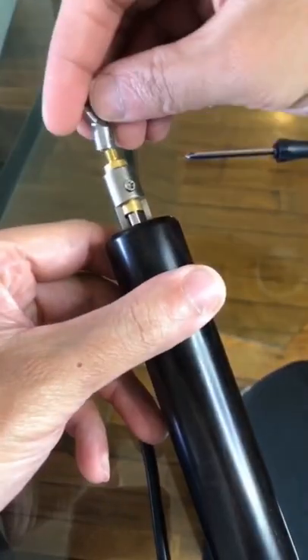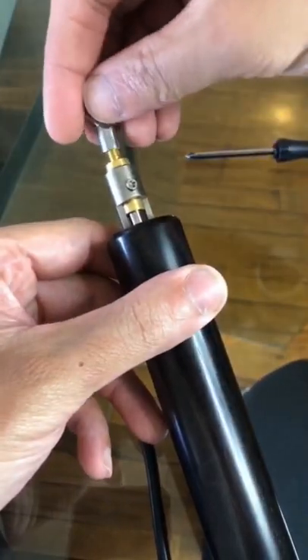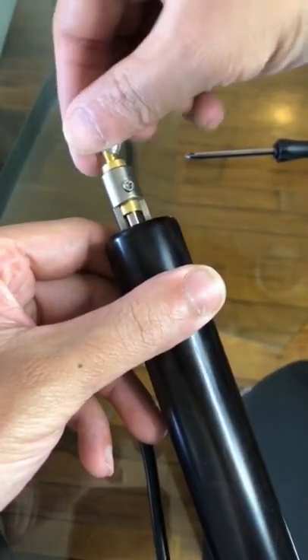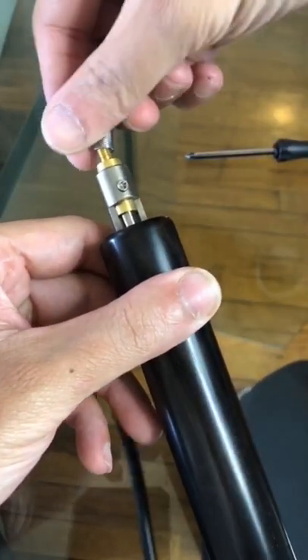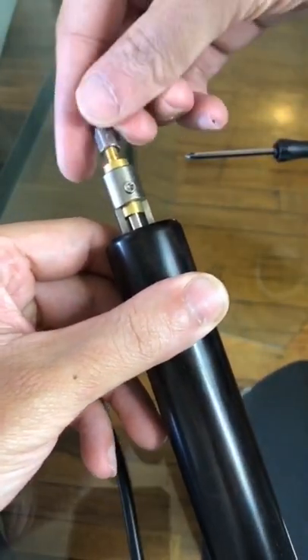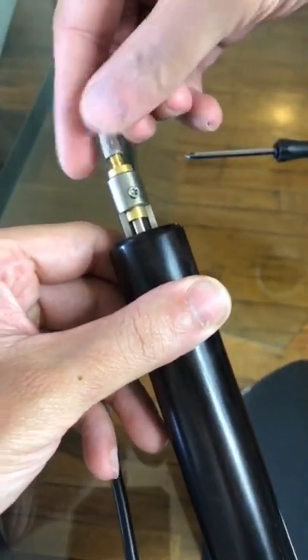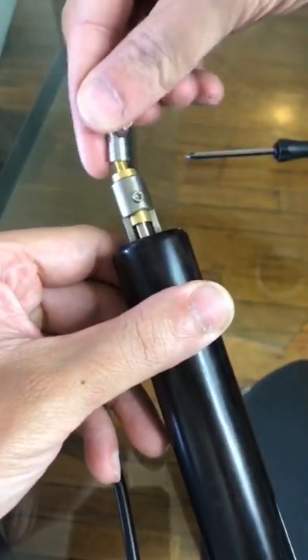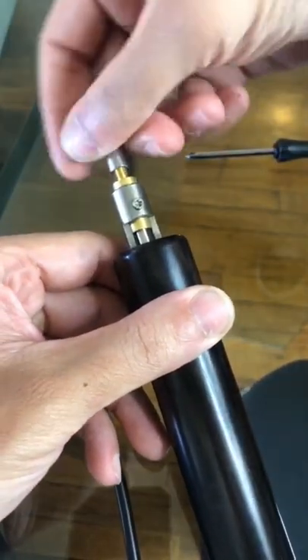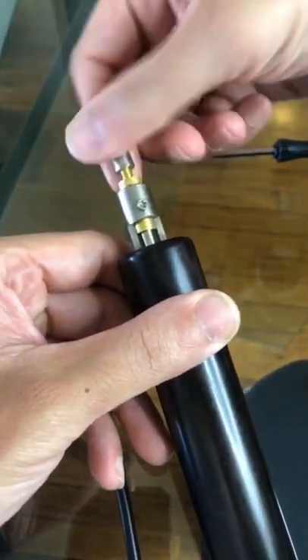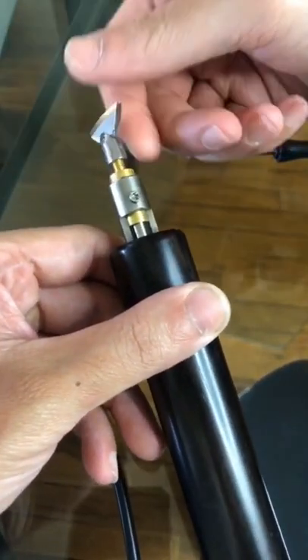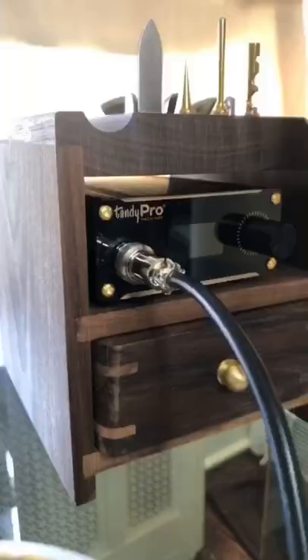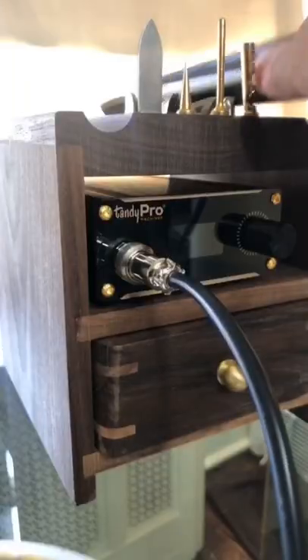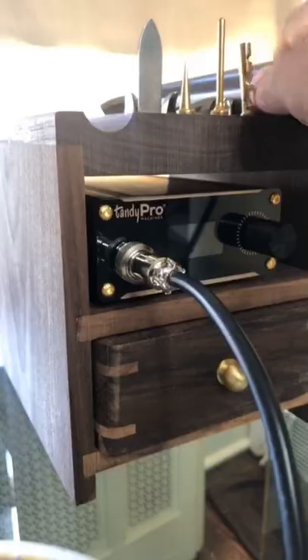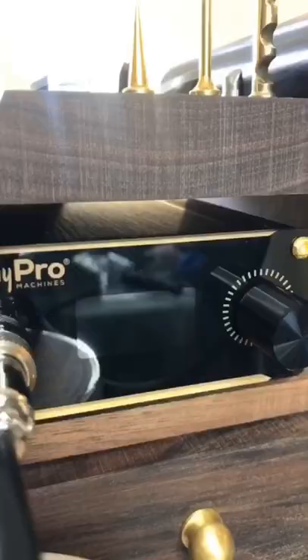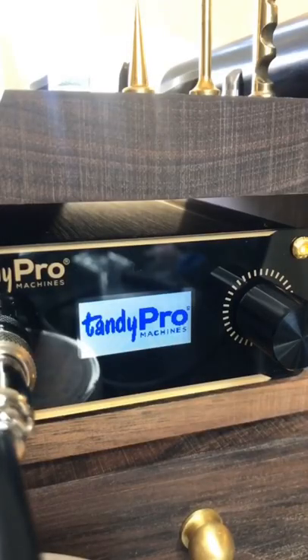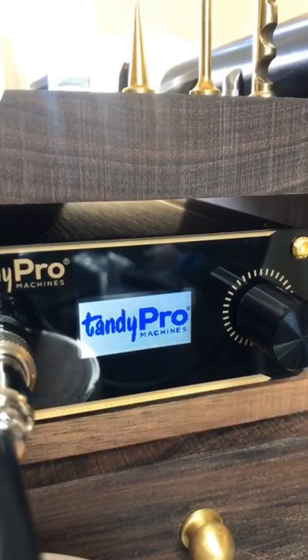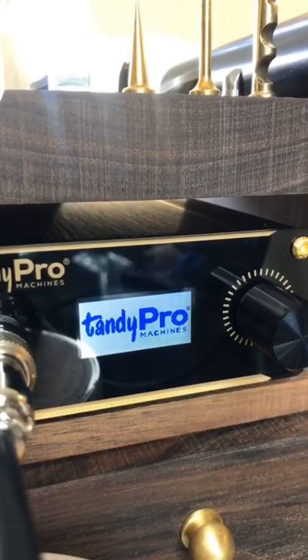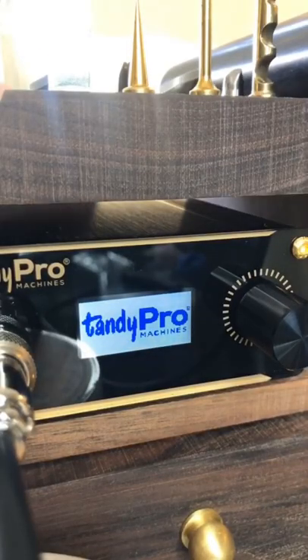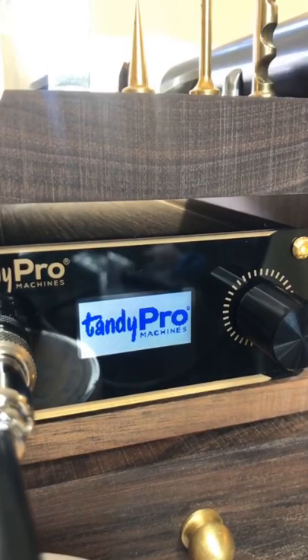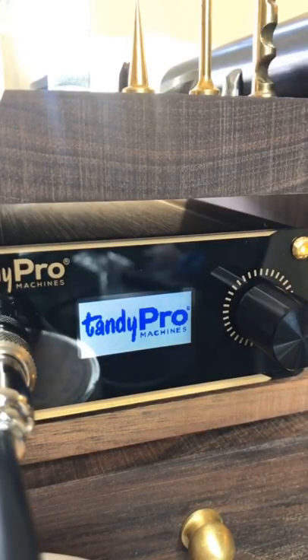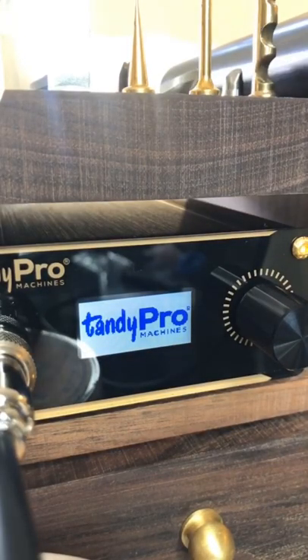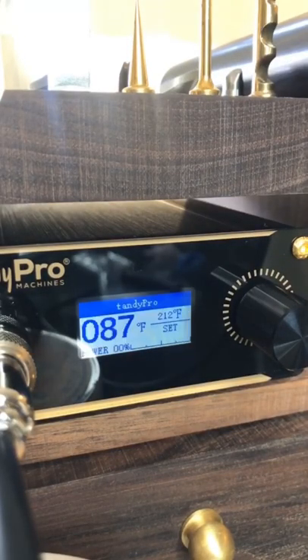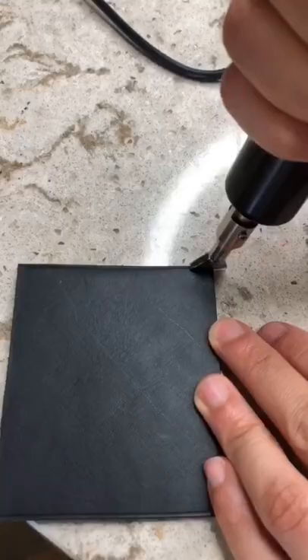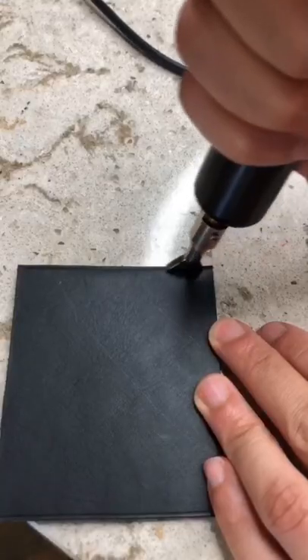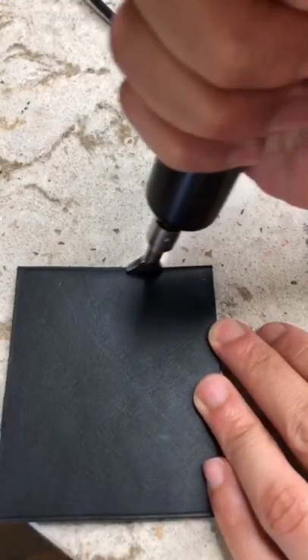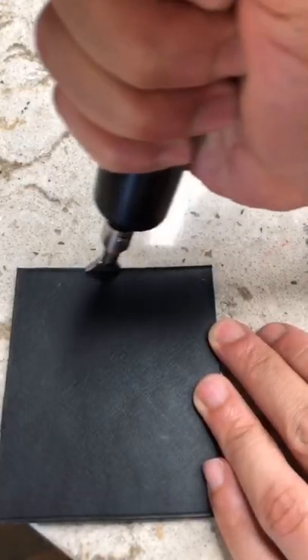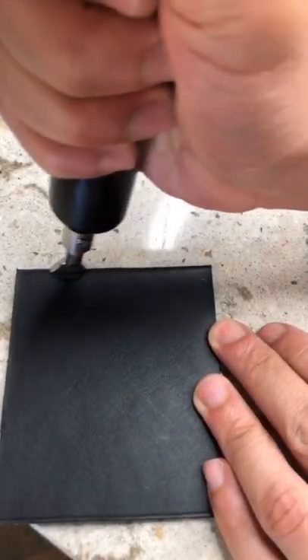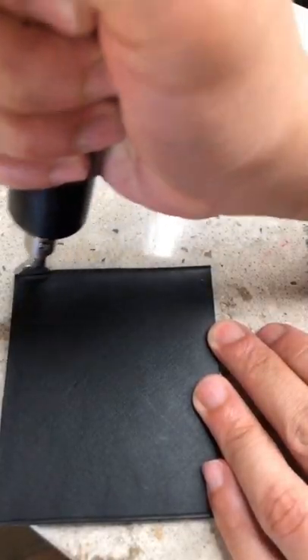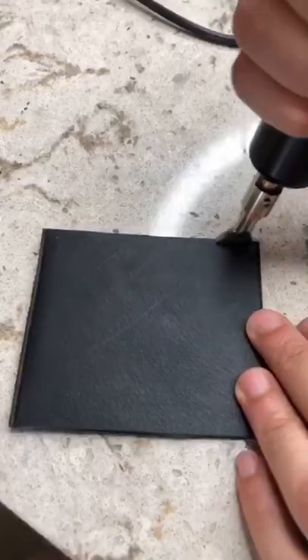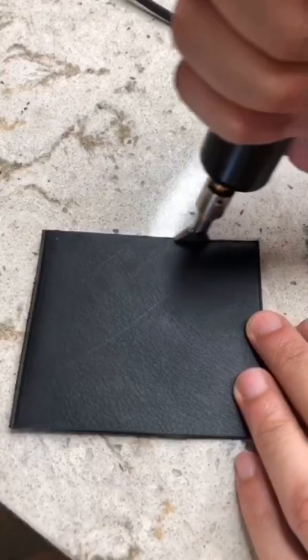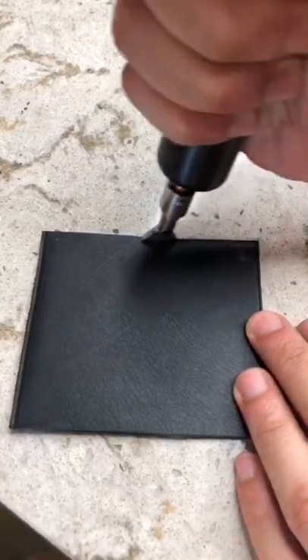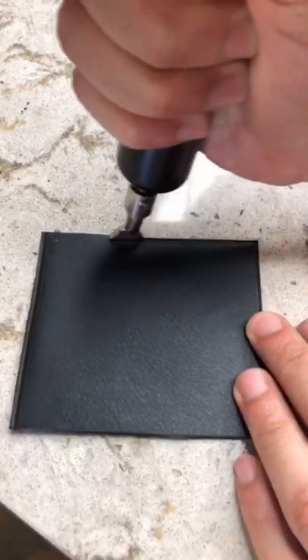I was super excited to try it out, so I was ready to just put it together and turn it on. Let's see what it does against some vegetarian leather. And look at that — look how smooth that is.